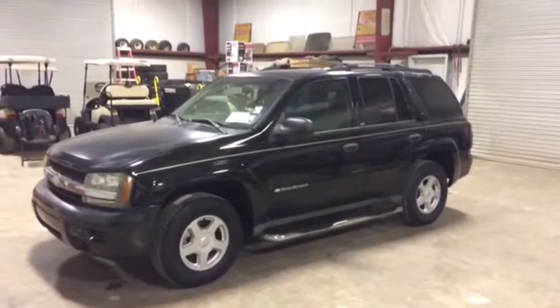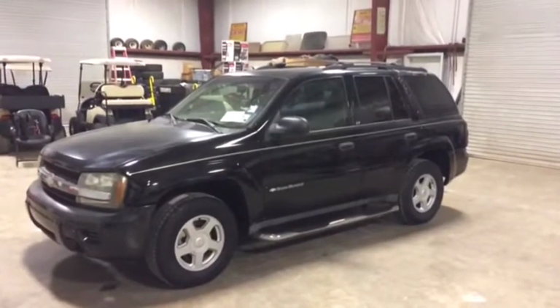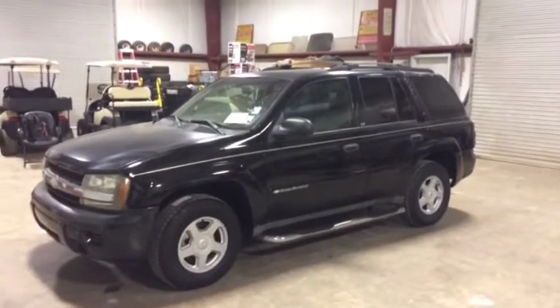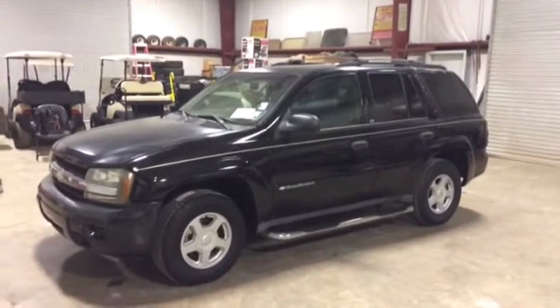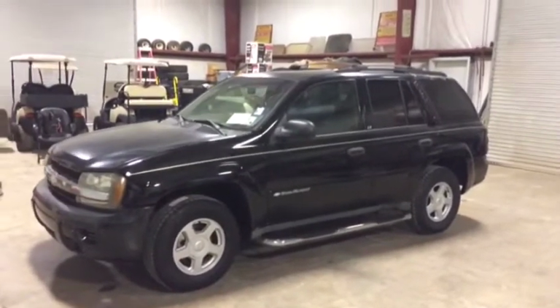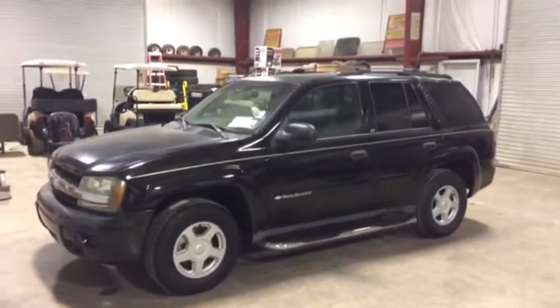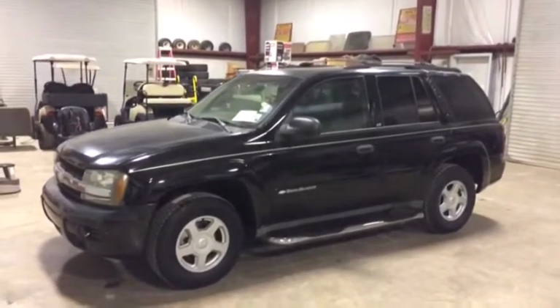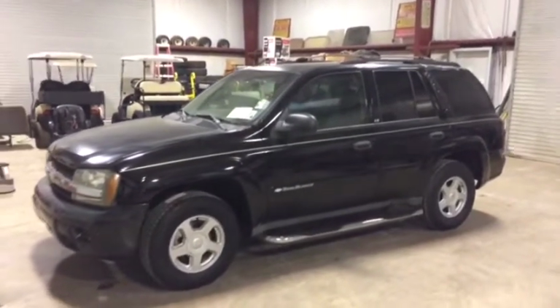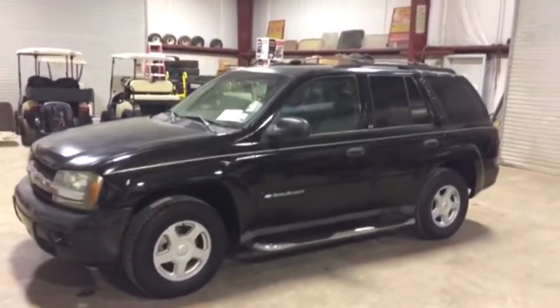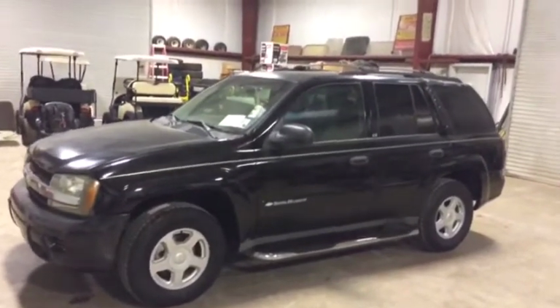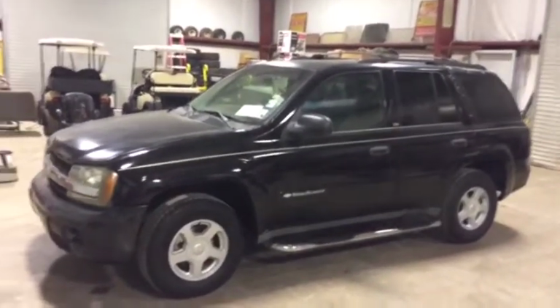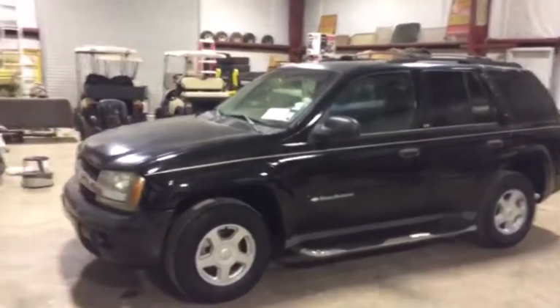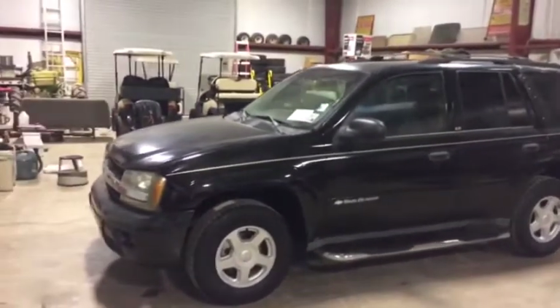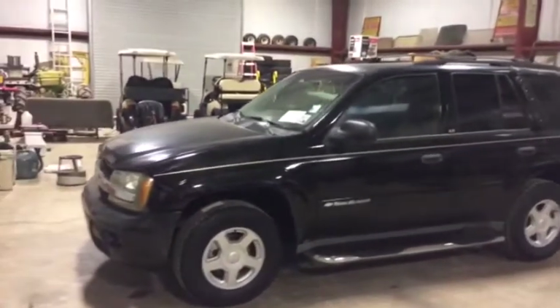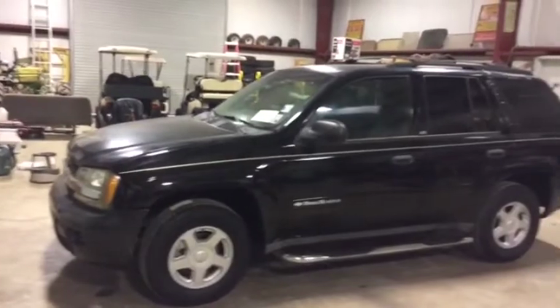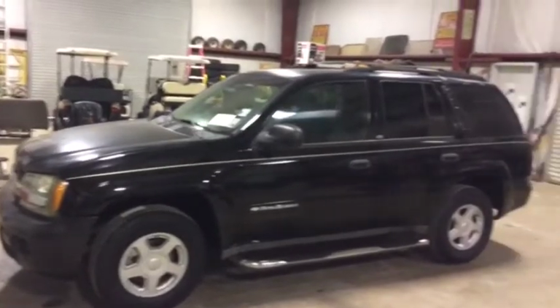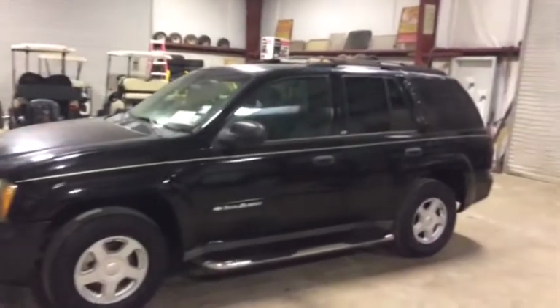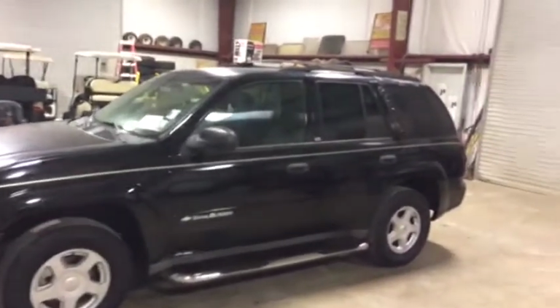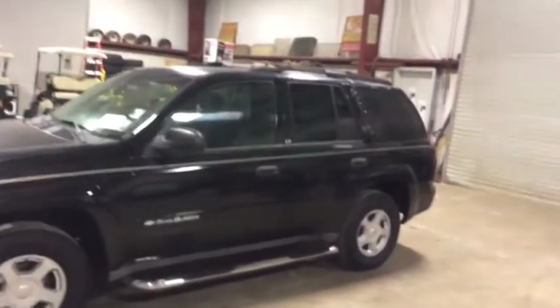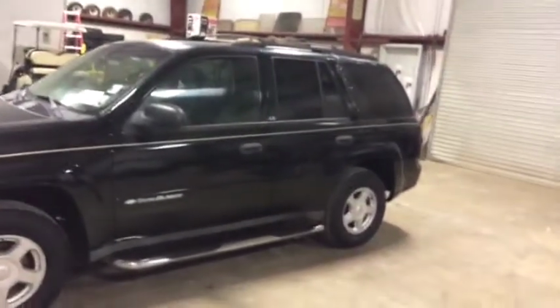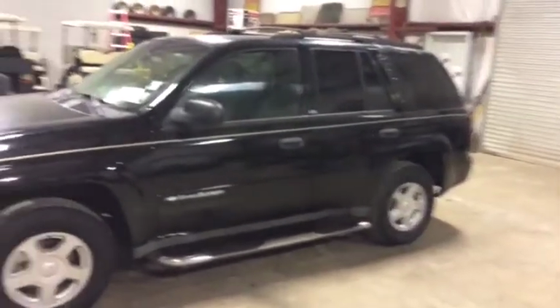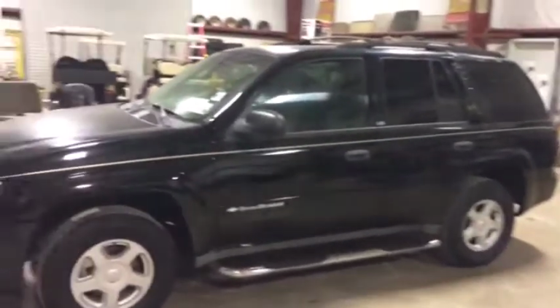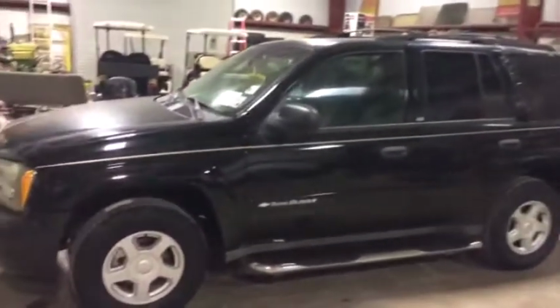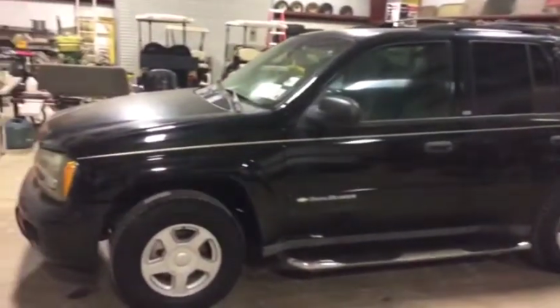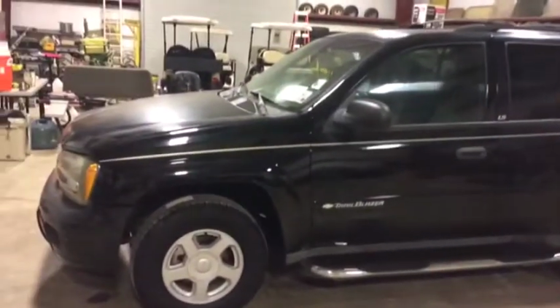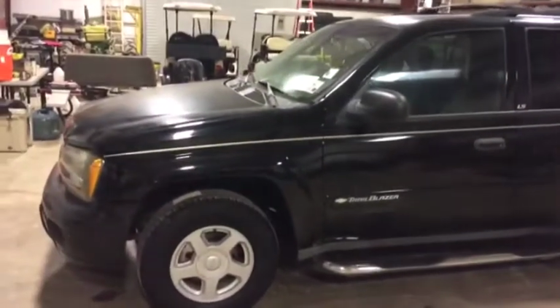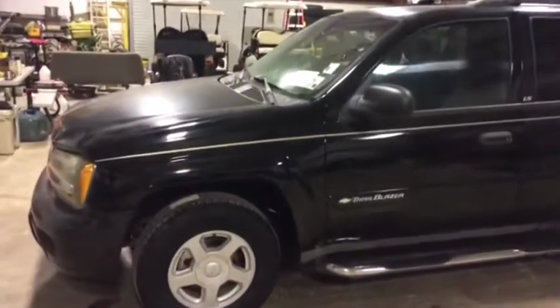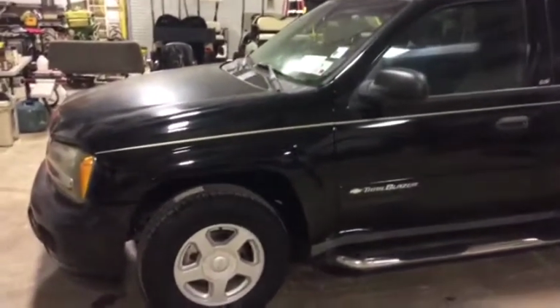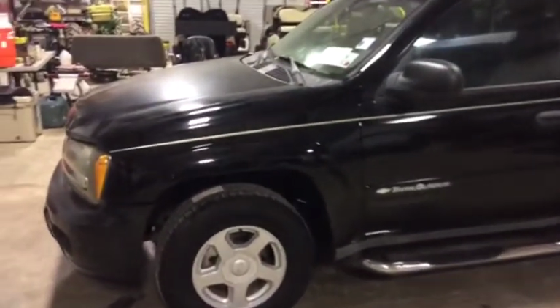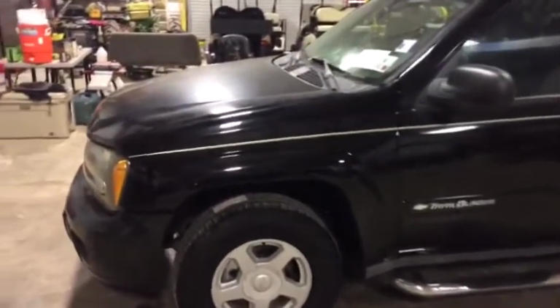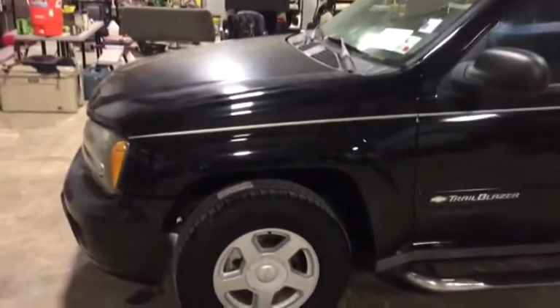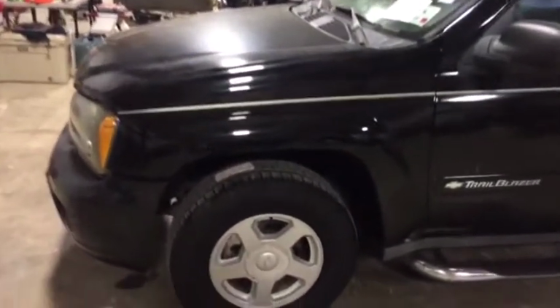I'm going to do the walk around this 2002 Chevy Trailblazer. Right here on the driver's side you can see the body is in pretty great shape. Nothing major — a little clear coat peel here or there, but nothing too bad.